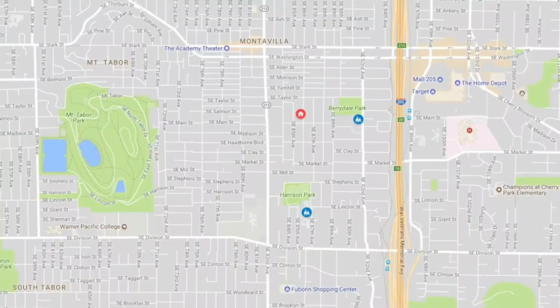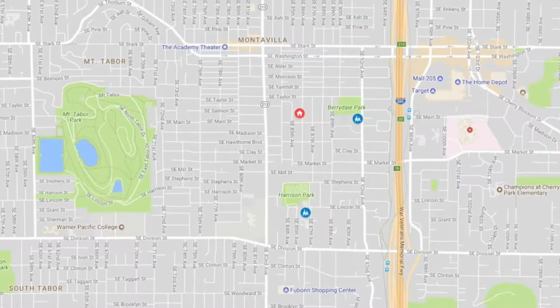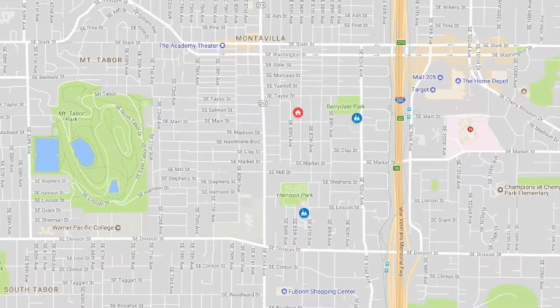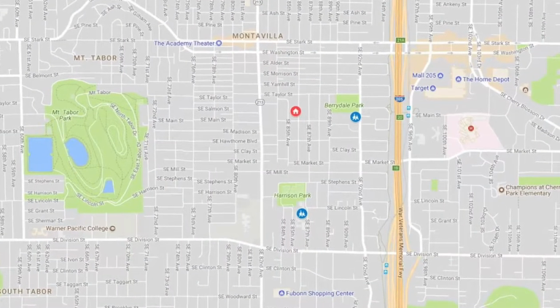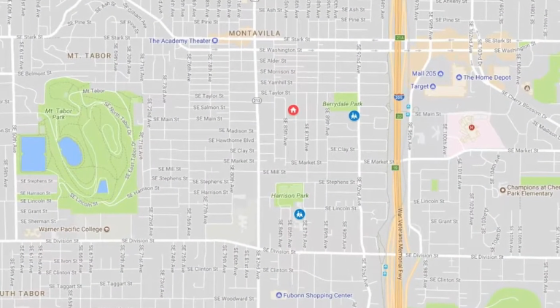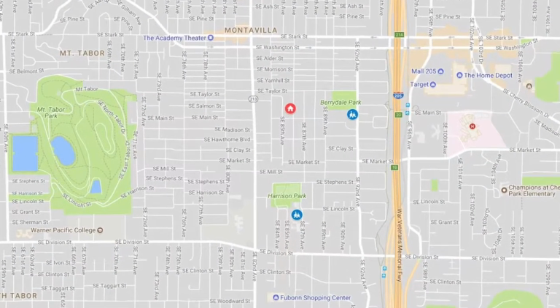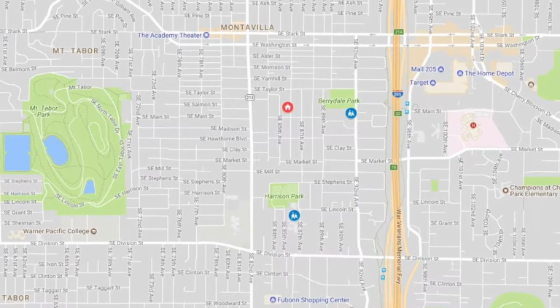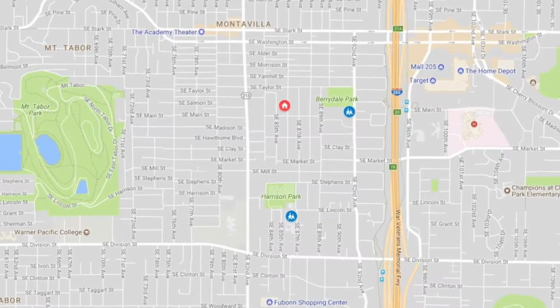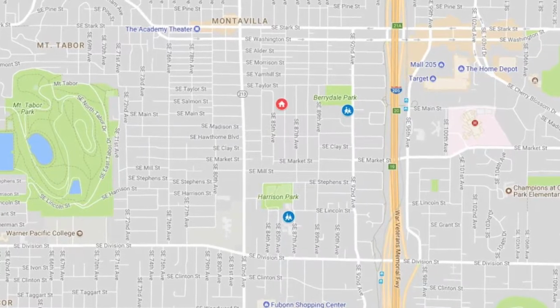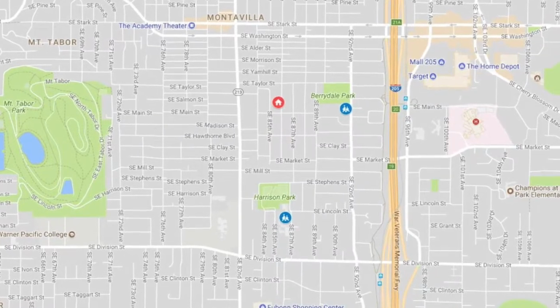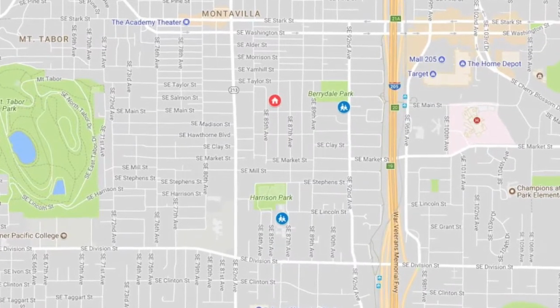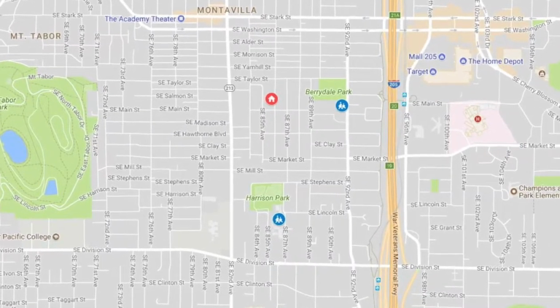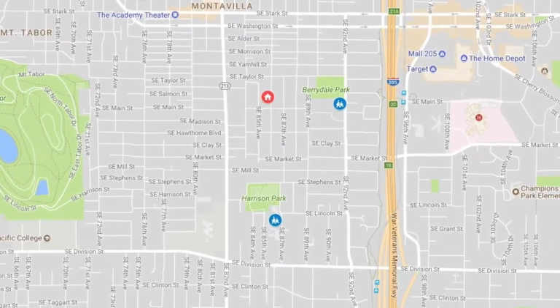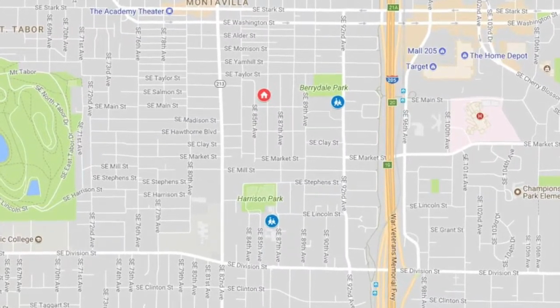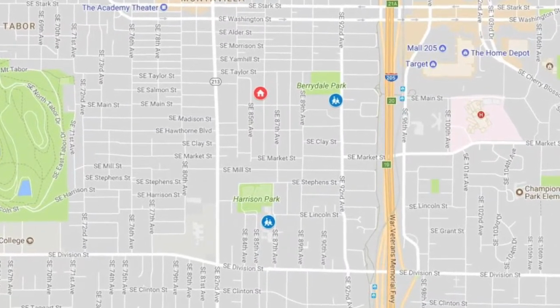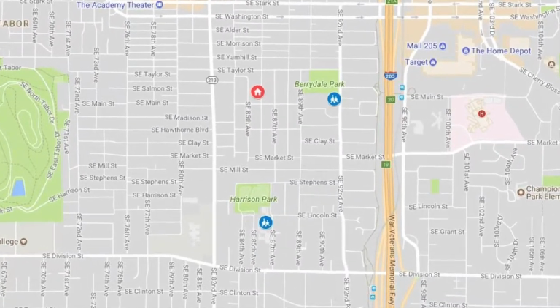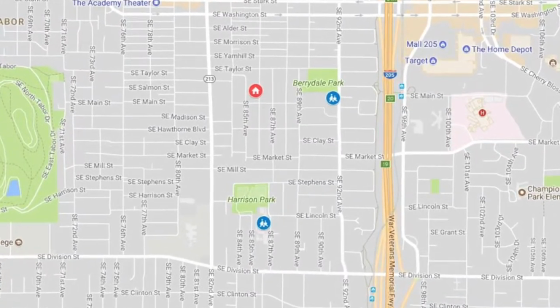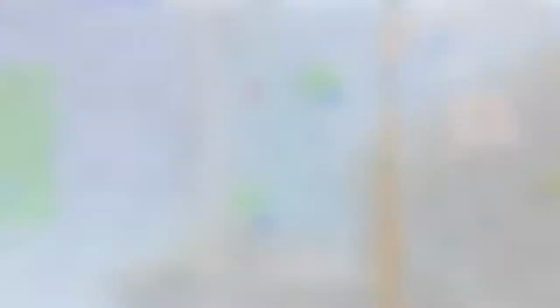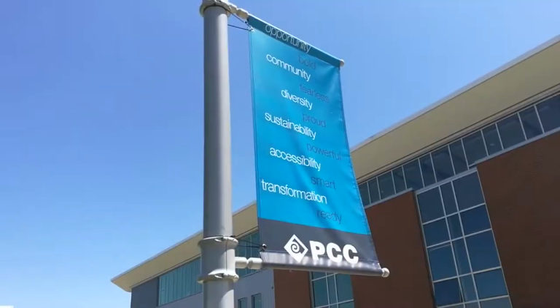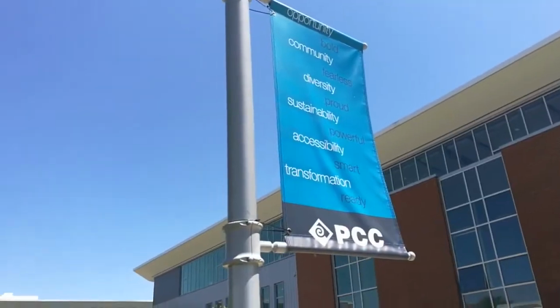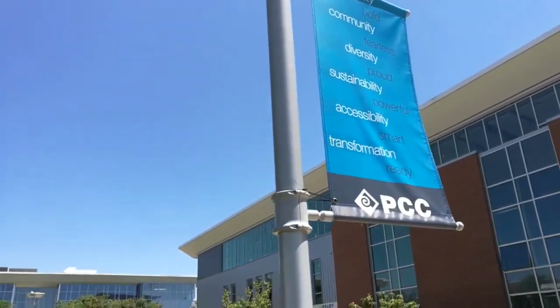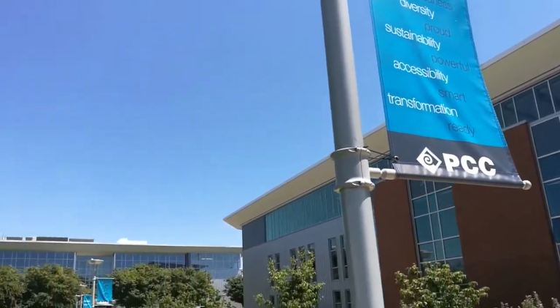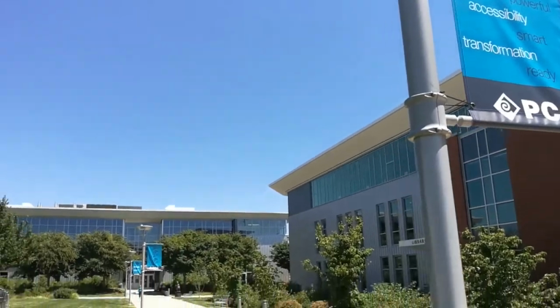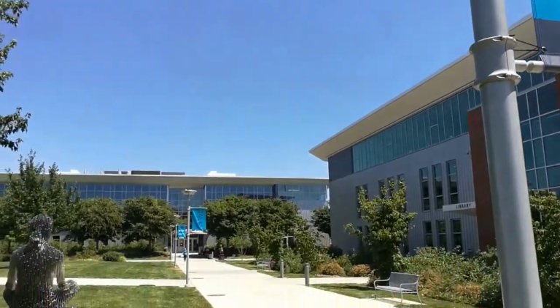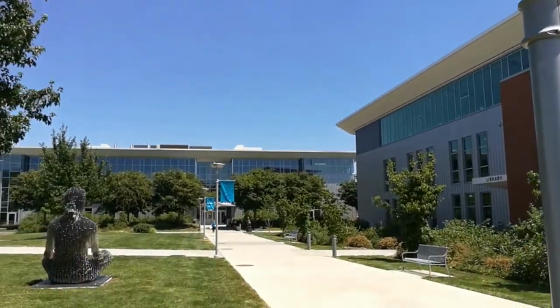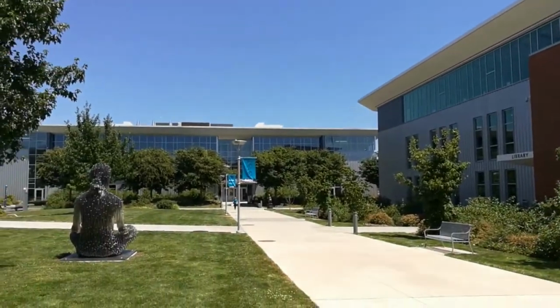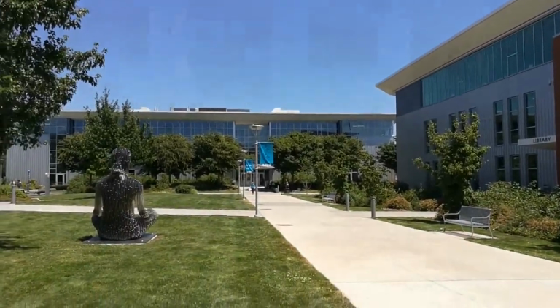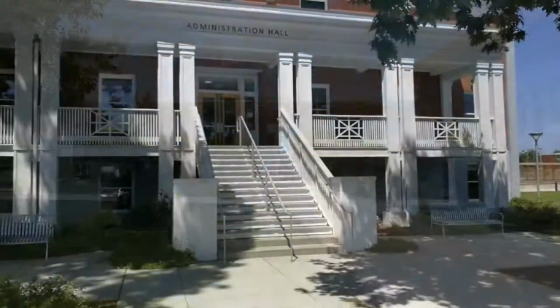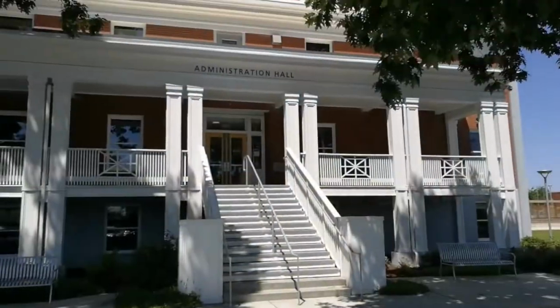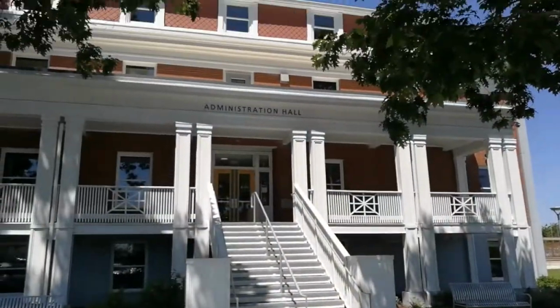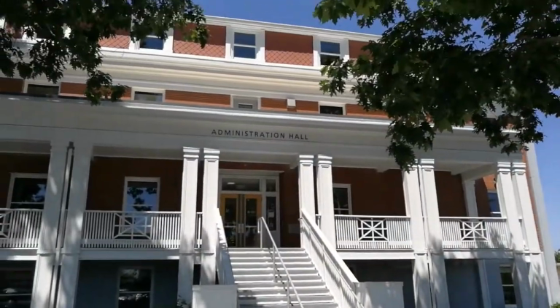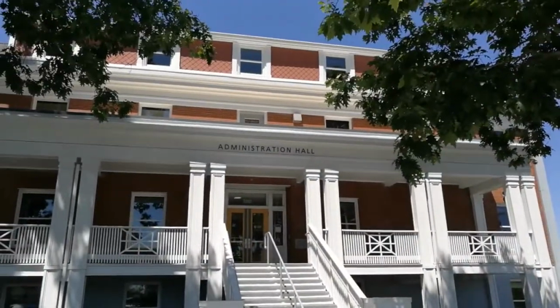Let's not forget about Harrison Park K-8 Public School, the well-regarded Creative Science School at Clark, and the modern Portland Community College Southeast Campus, all of which are in close proximity.